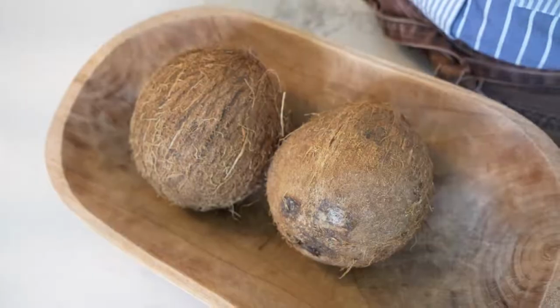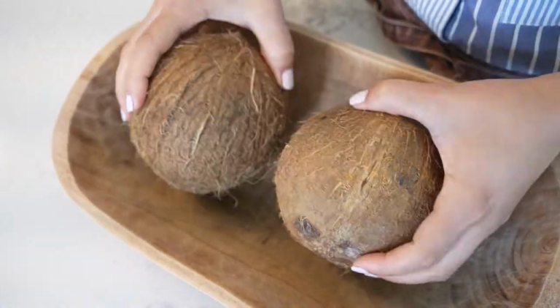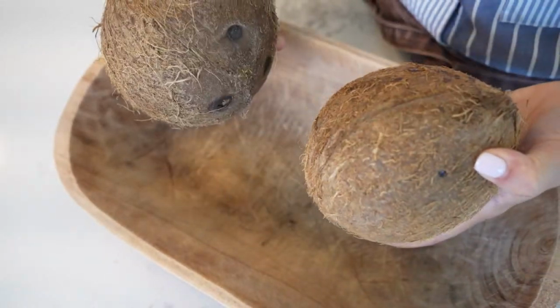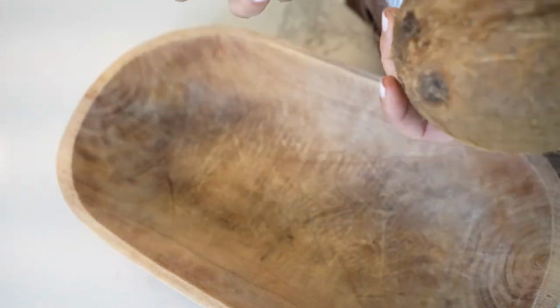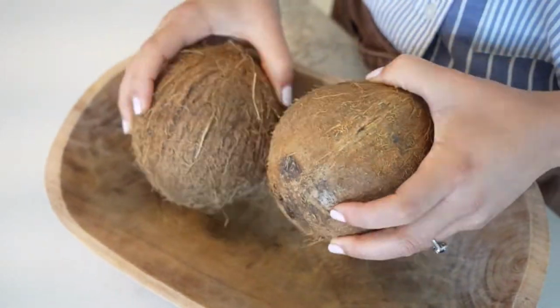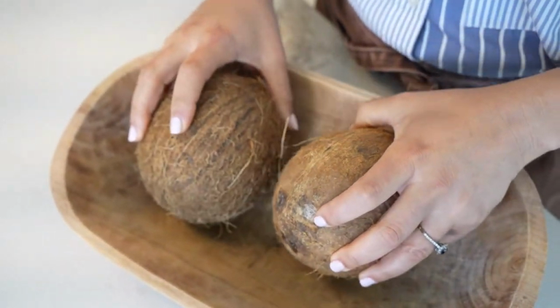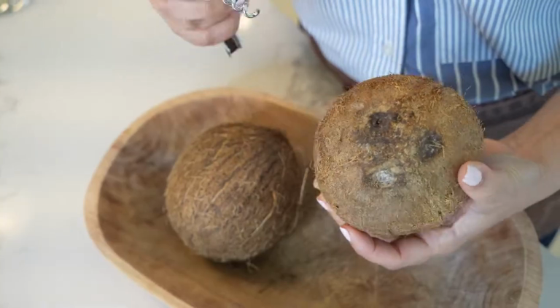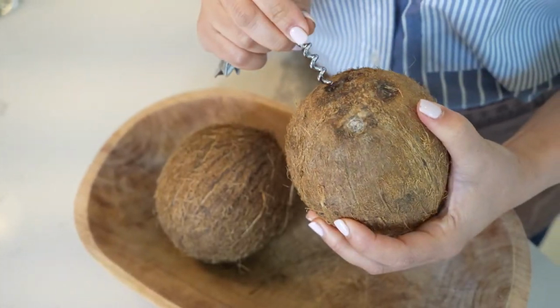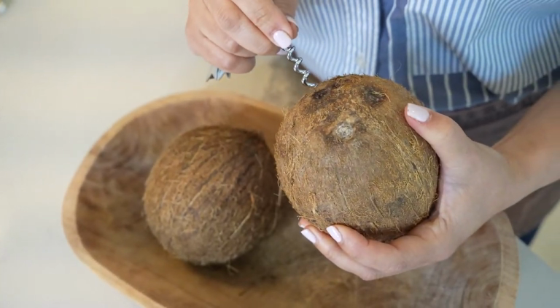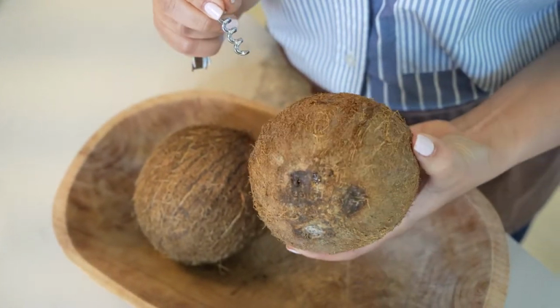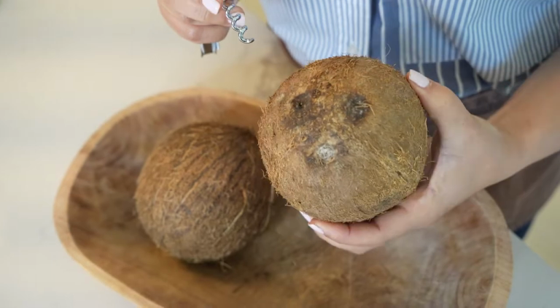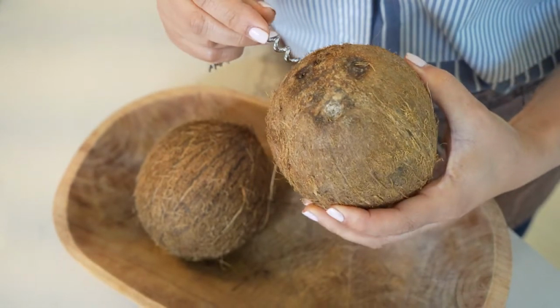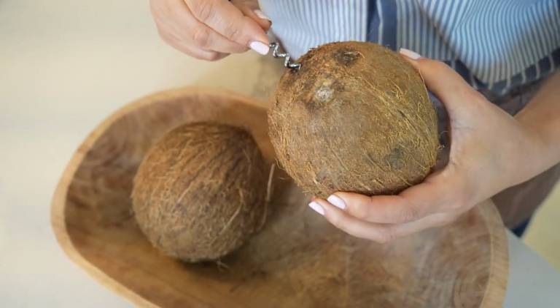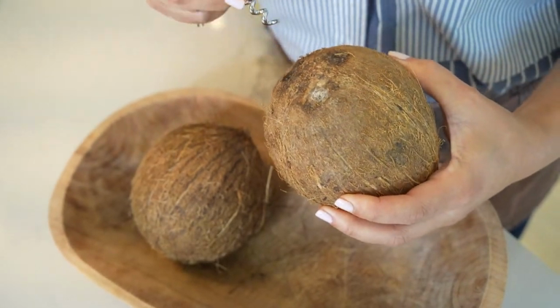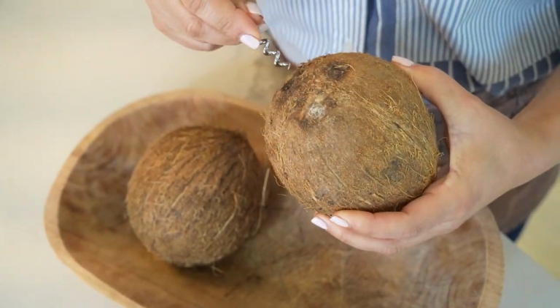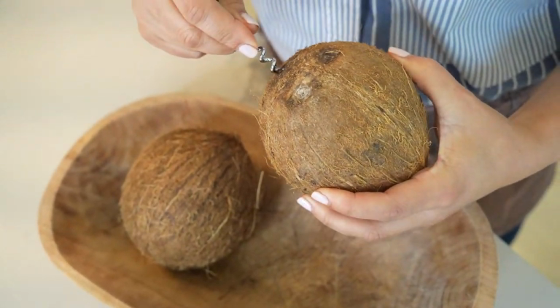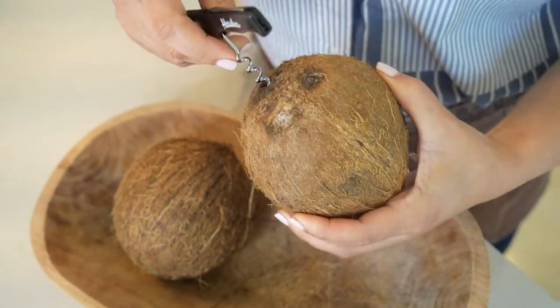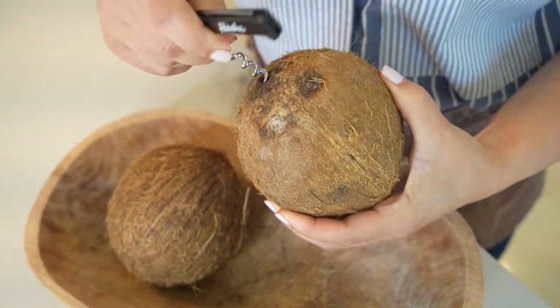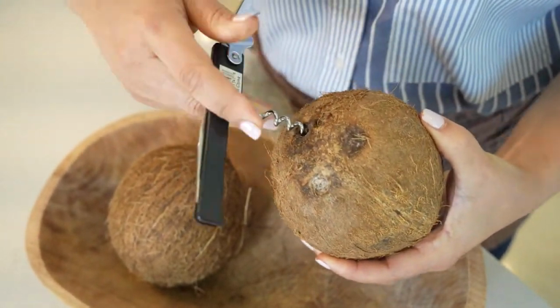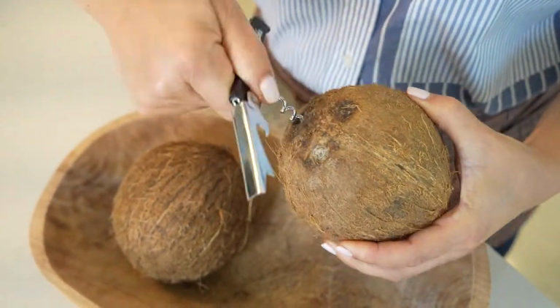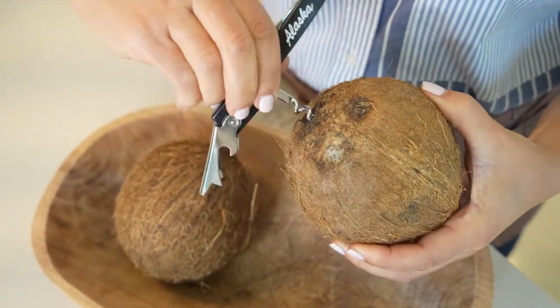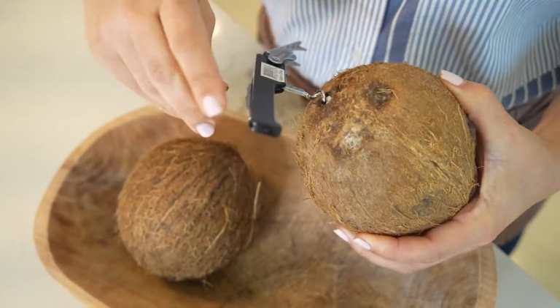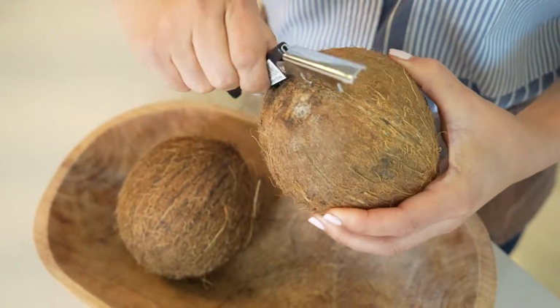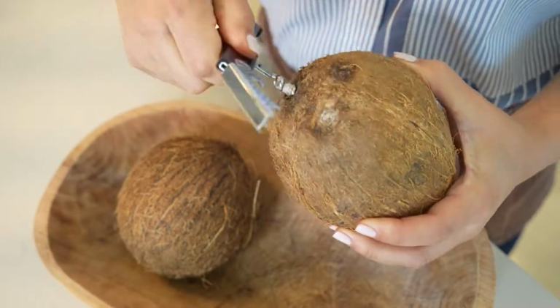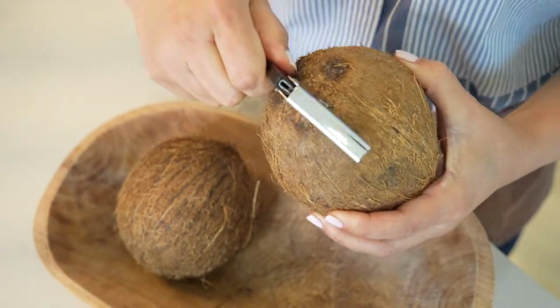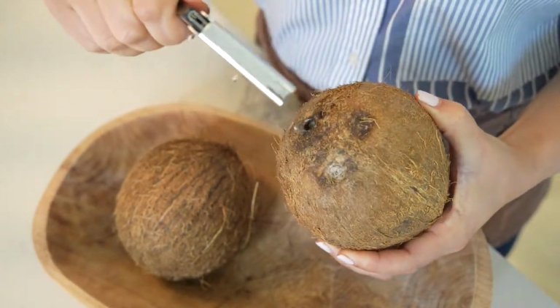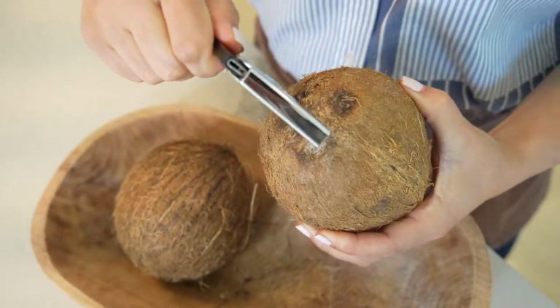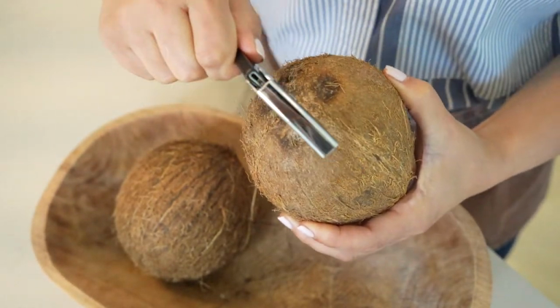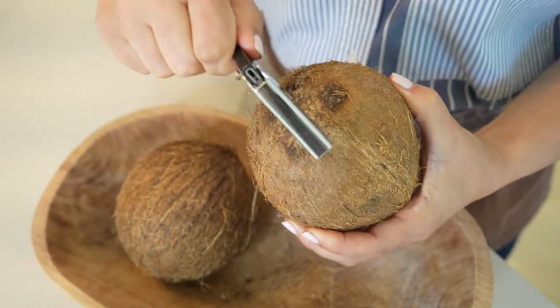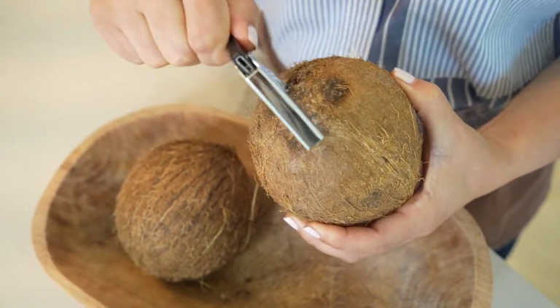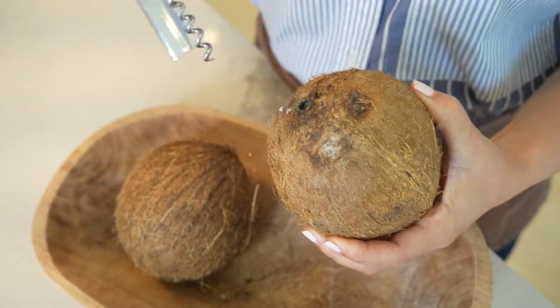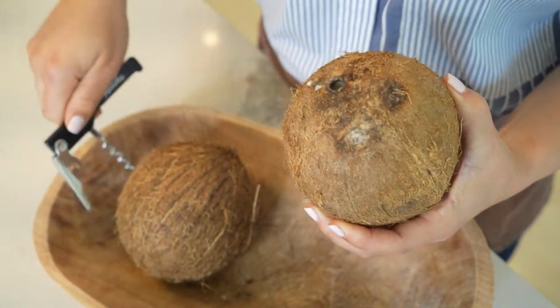I got two coconuts — dry coconuts. One of the eyes of the dry coconut is really soft. So find the soft part and you're going to remove the water from the inside.